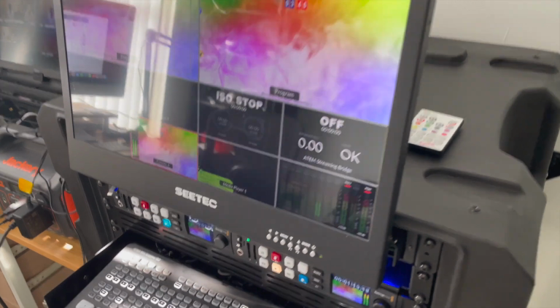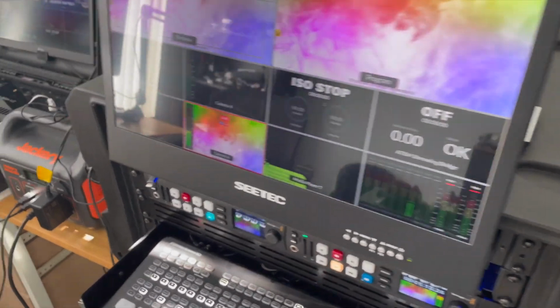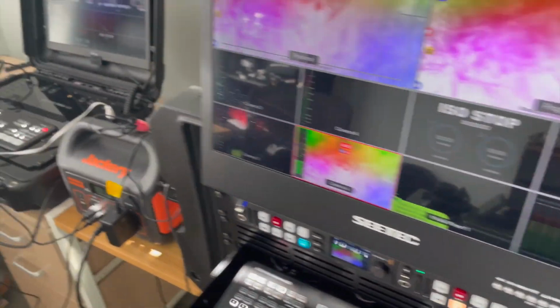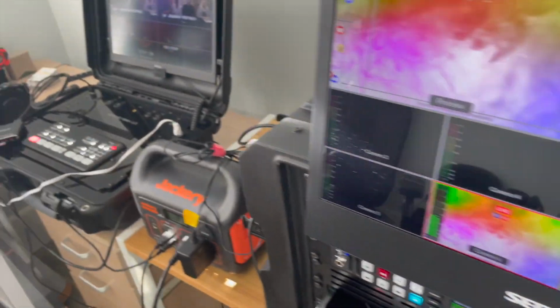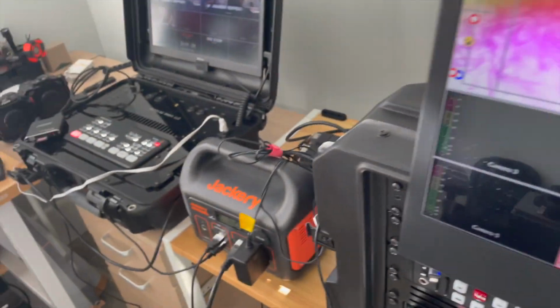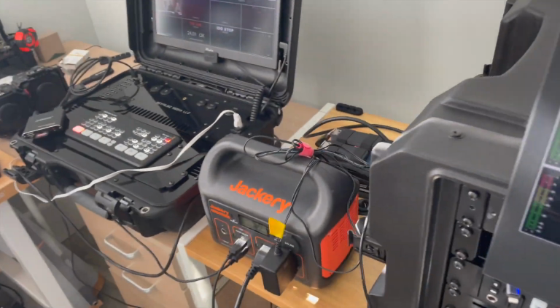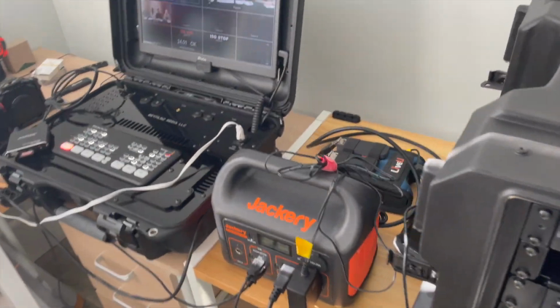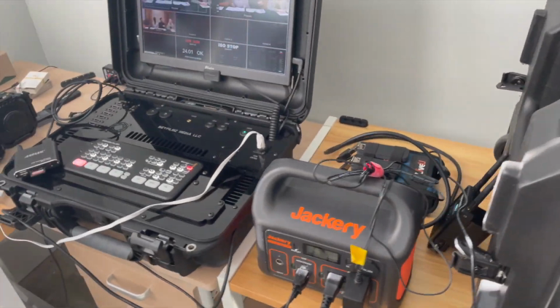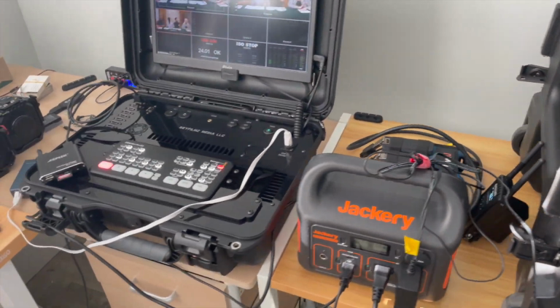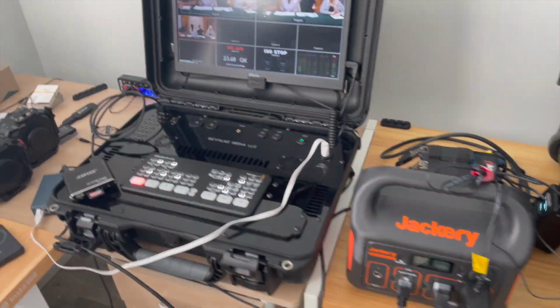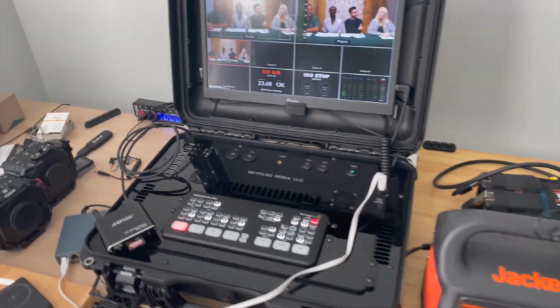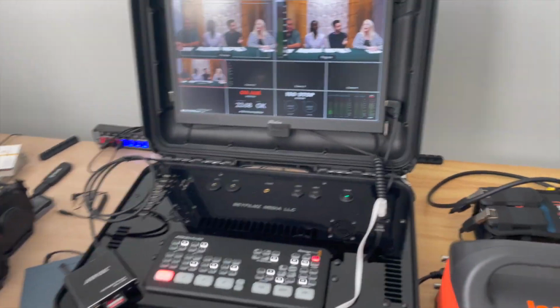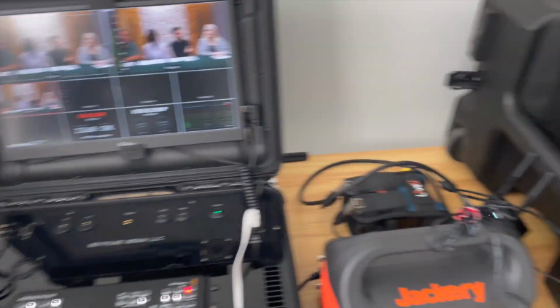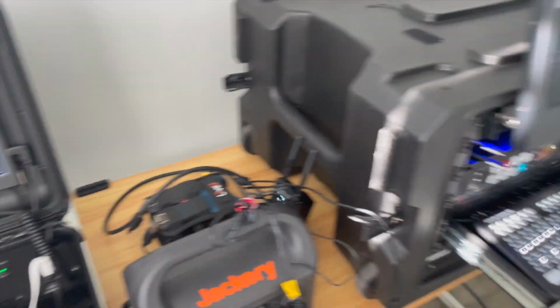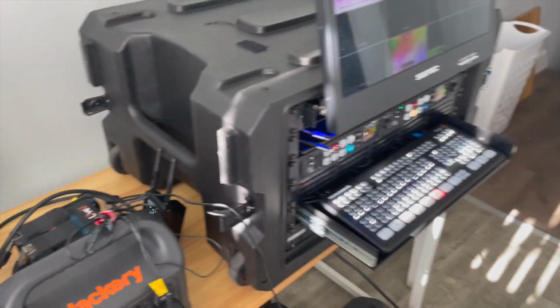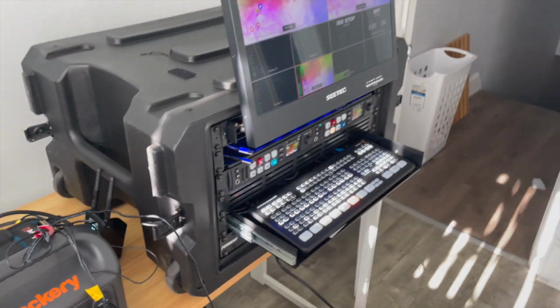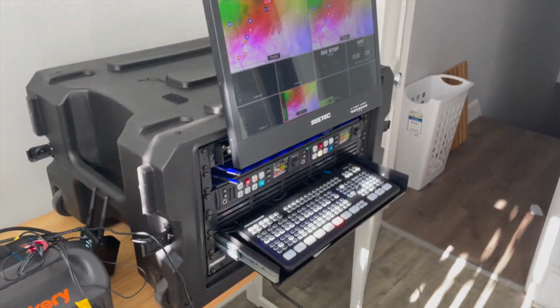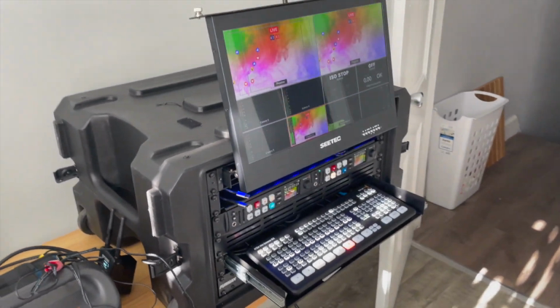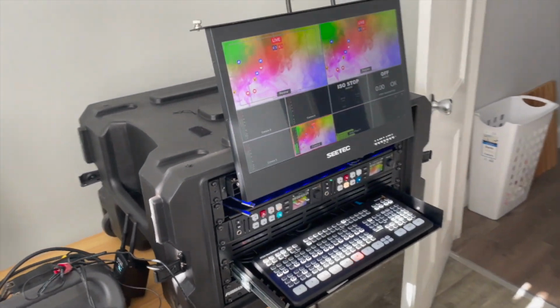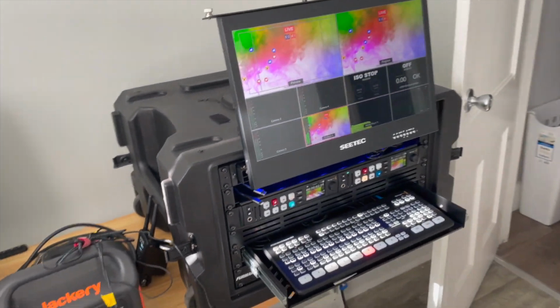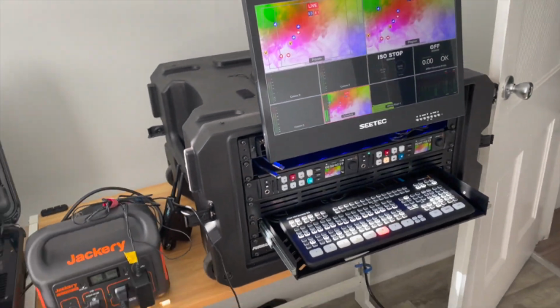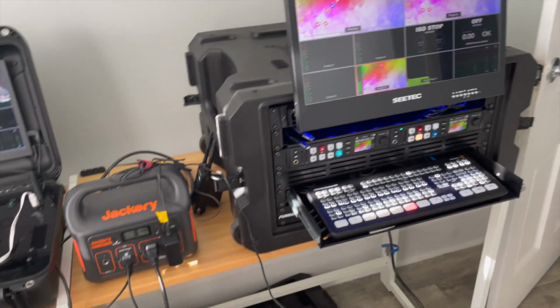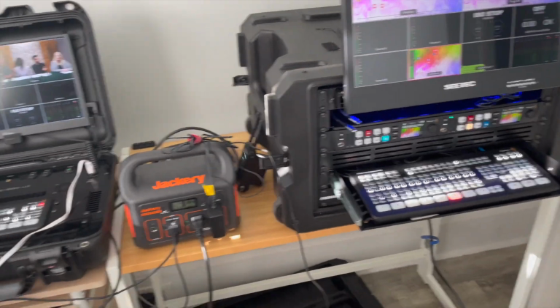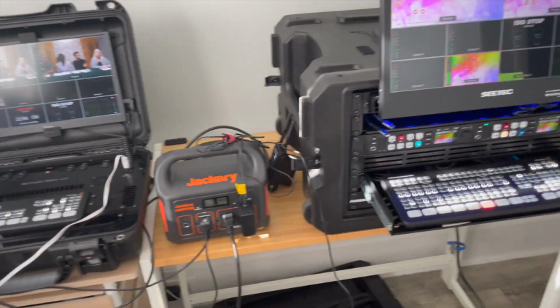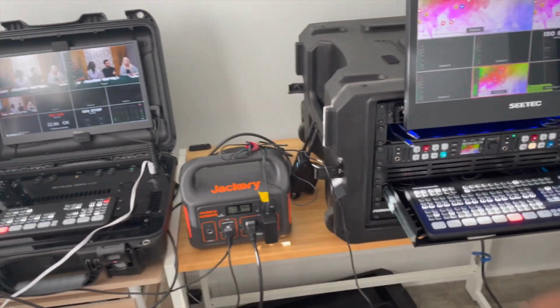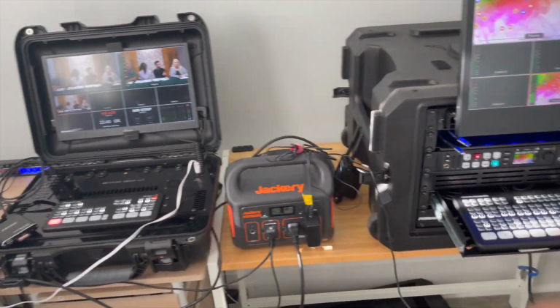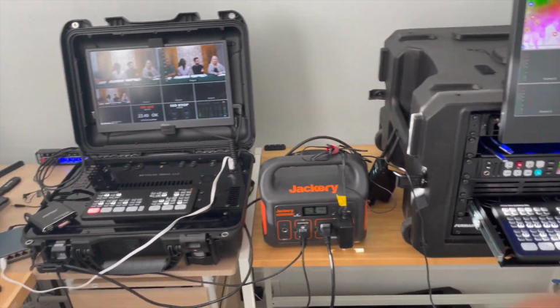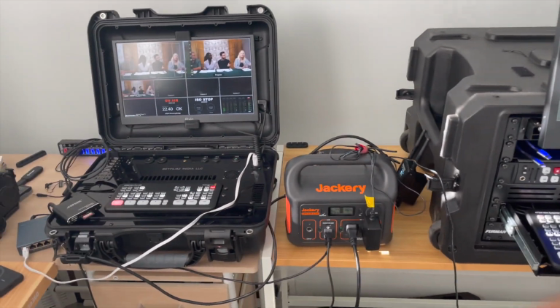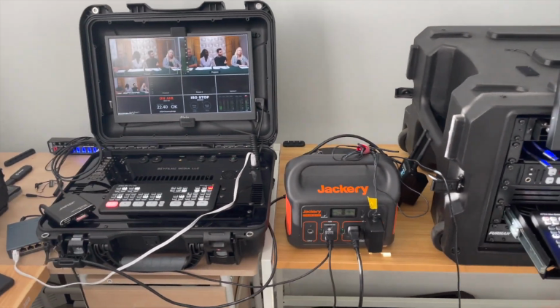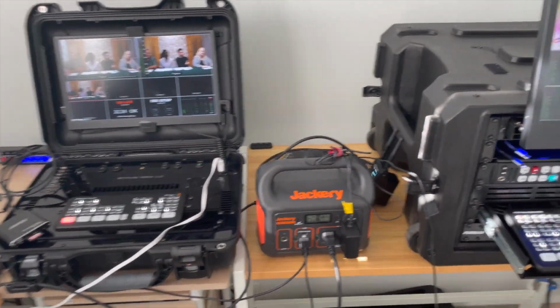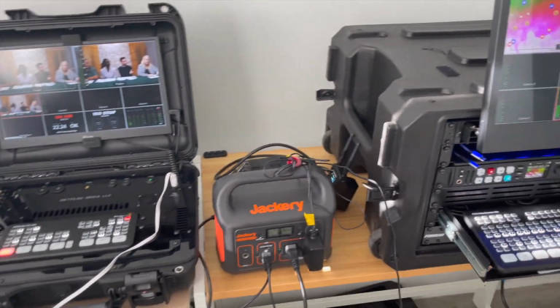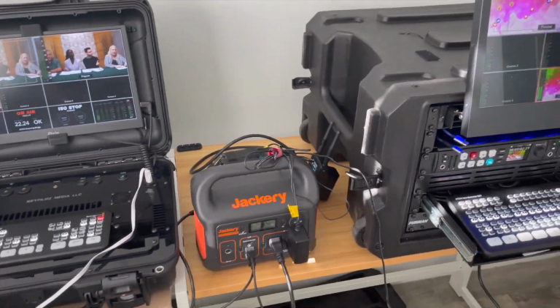We got the pelican case set up and we got the rack mounted setup — pros and cons, benefits of both.